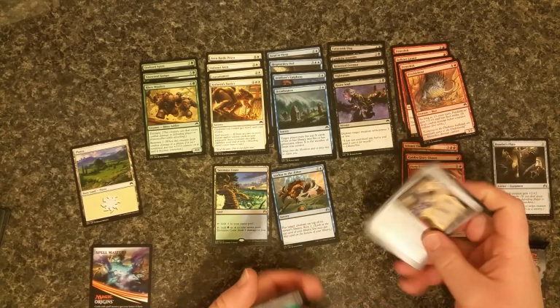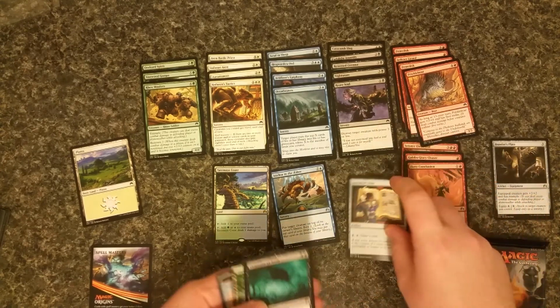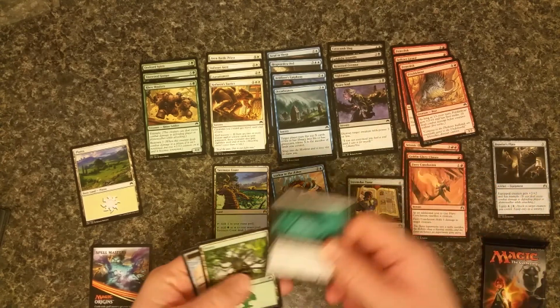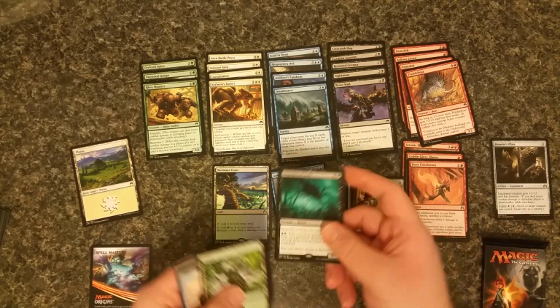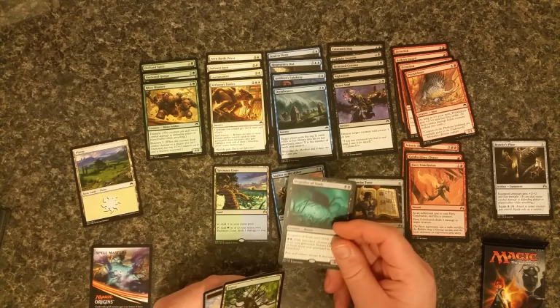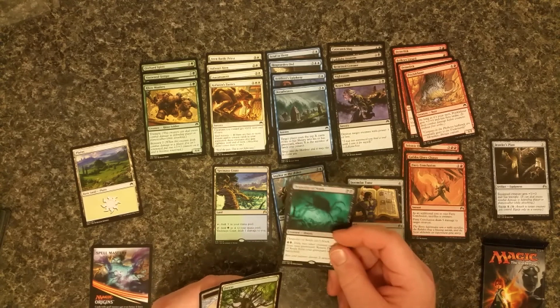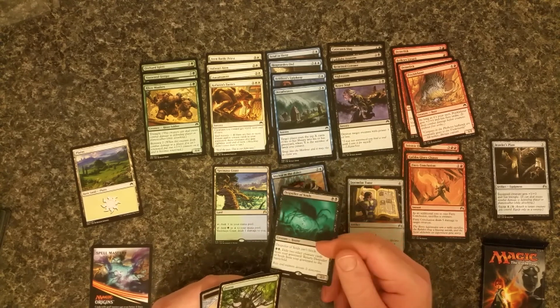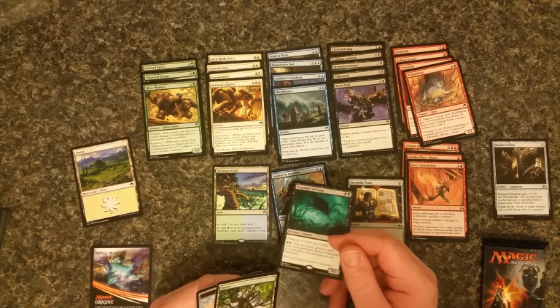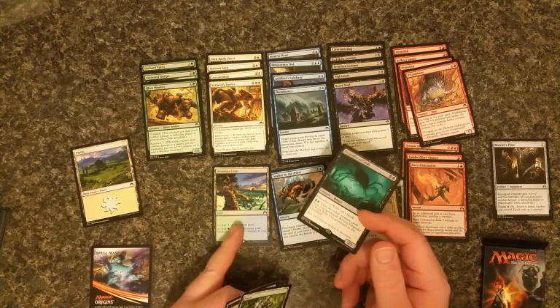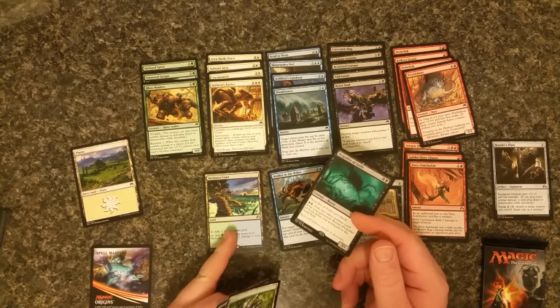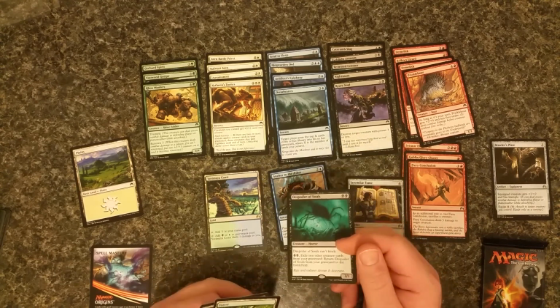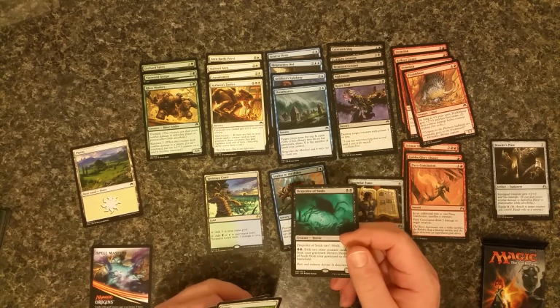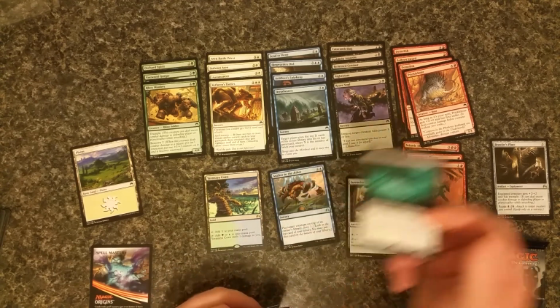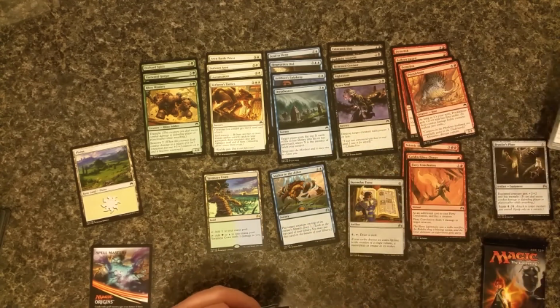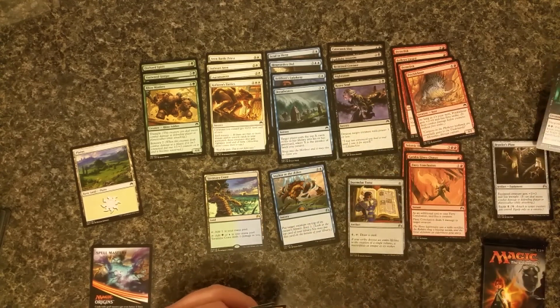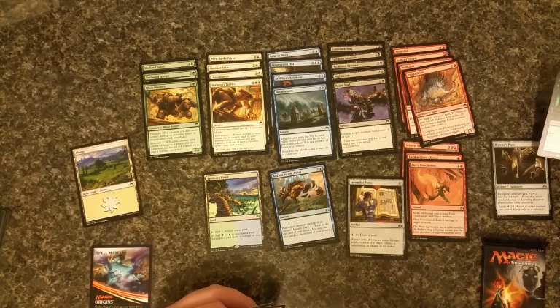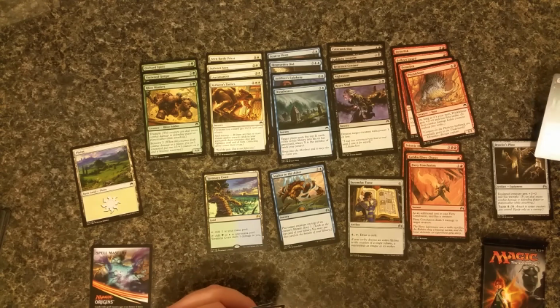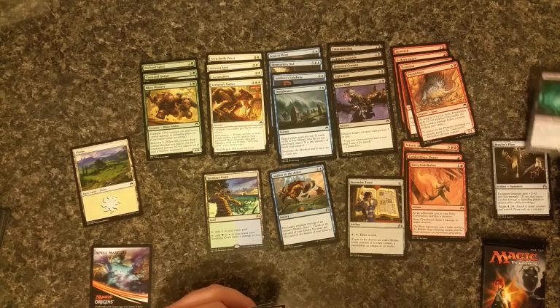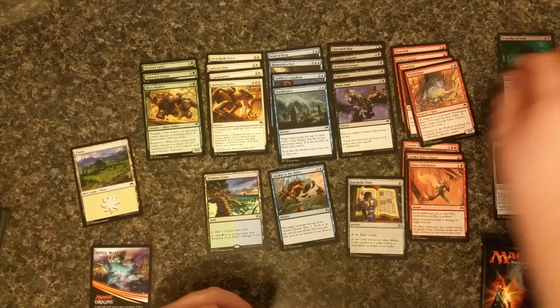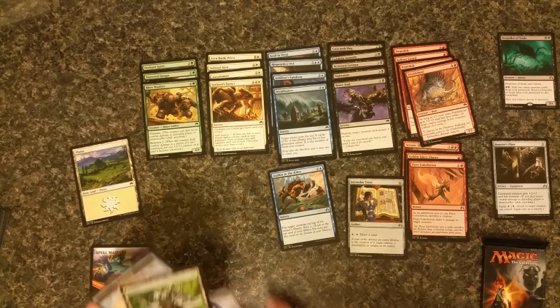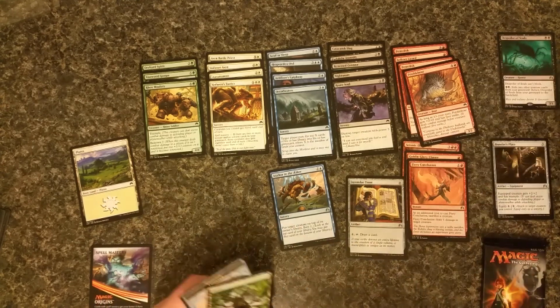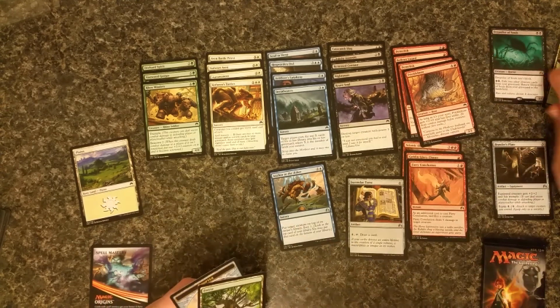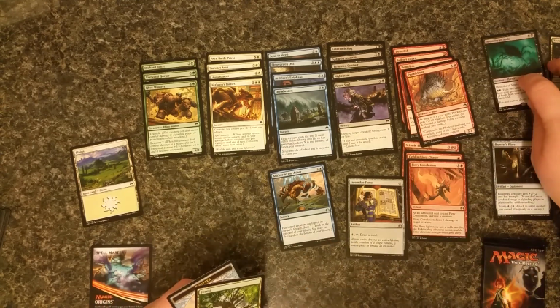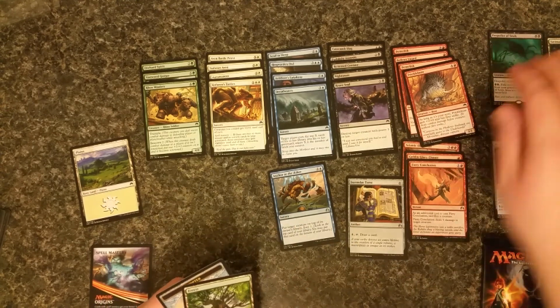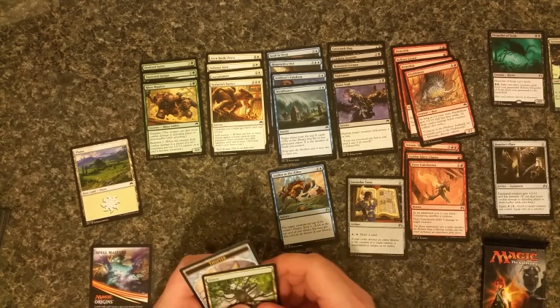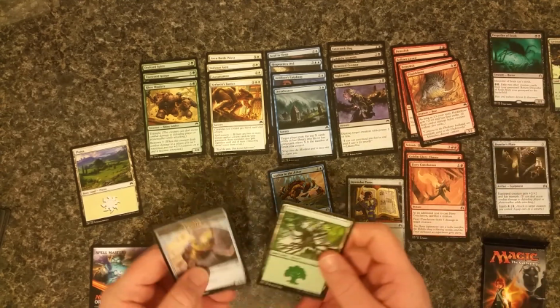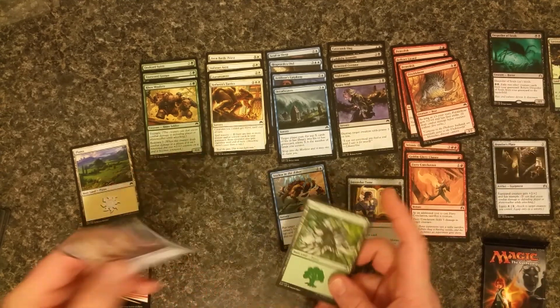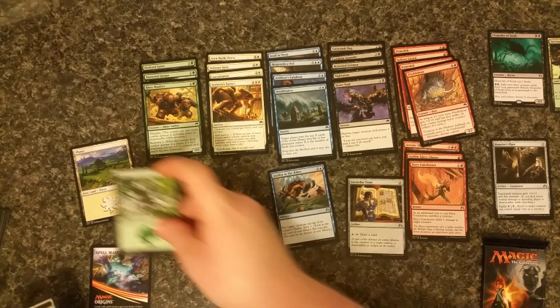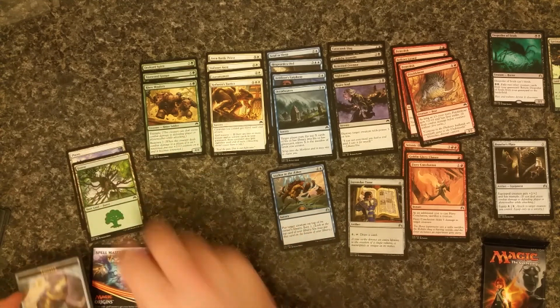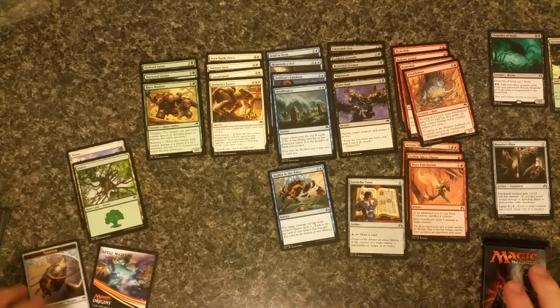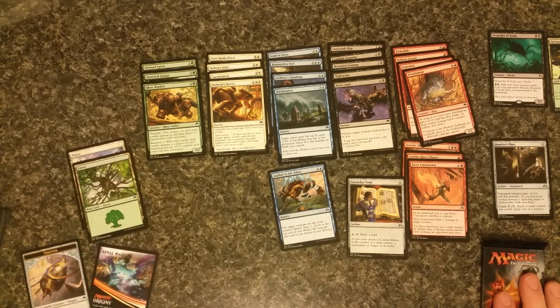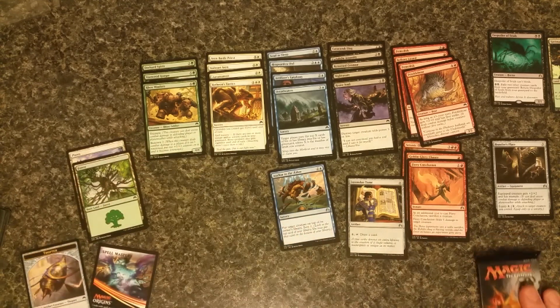Tome and another Despoiler of Souls — interesting. Other than this land, we're still keeping with that green and black theme — green, black, and colors. There's a Thopter token. Forest was our land card.